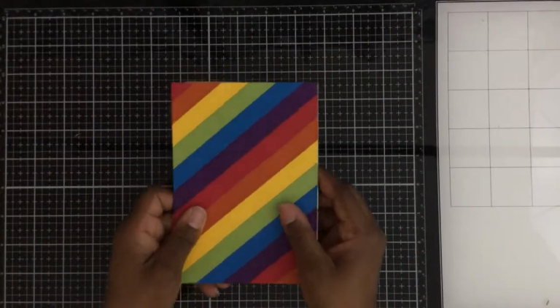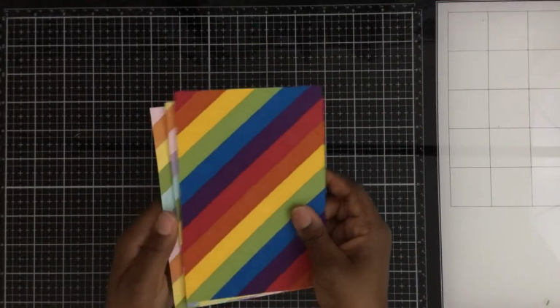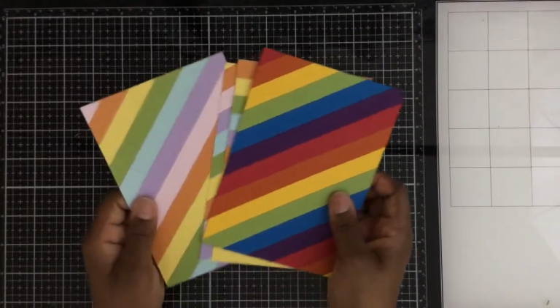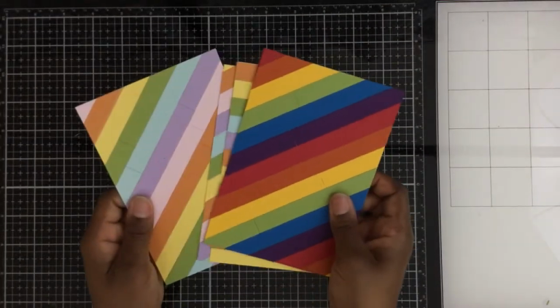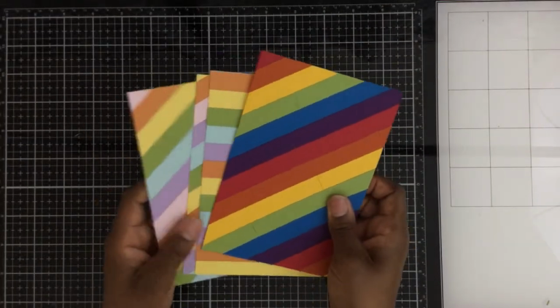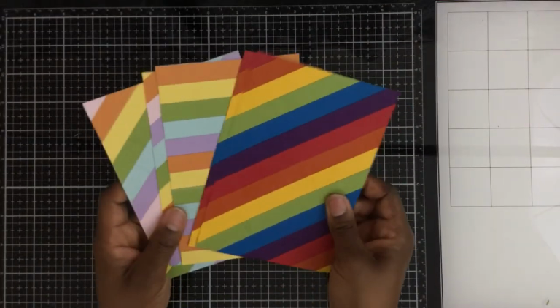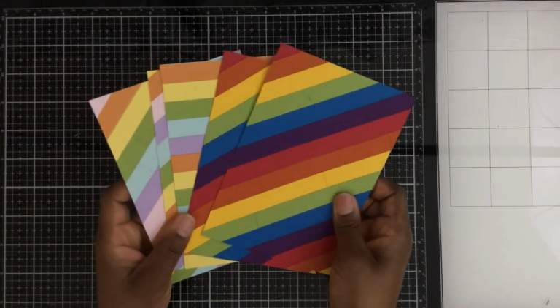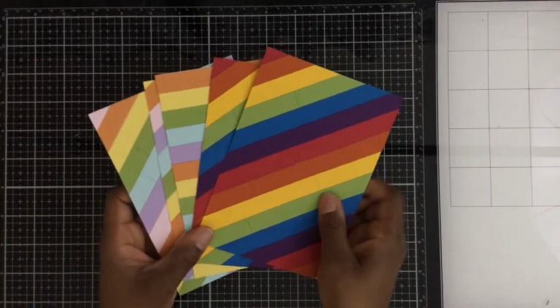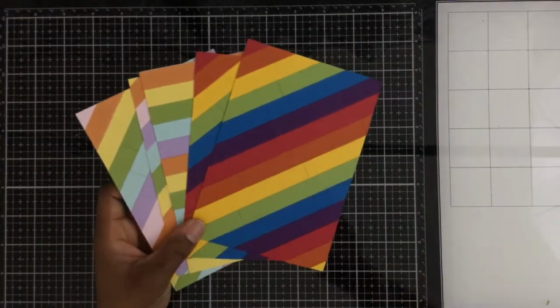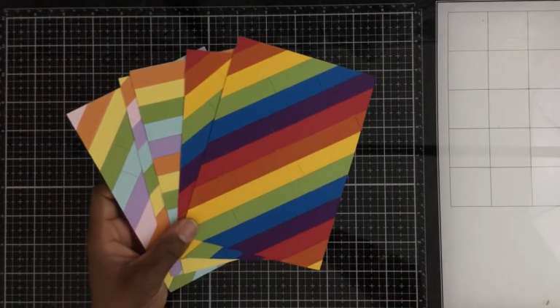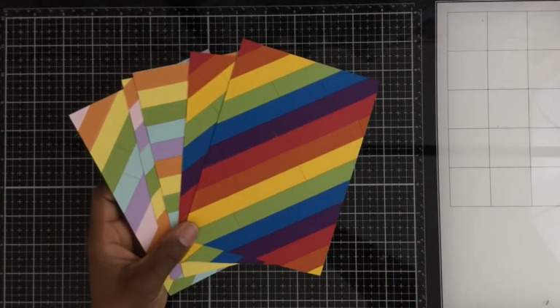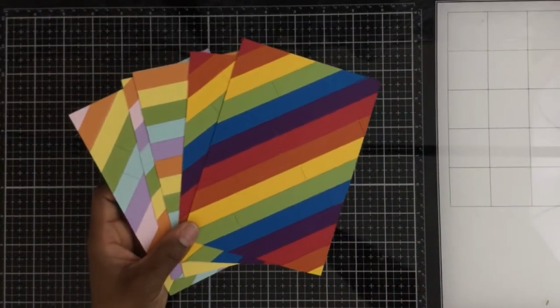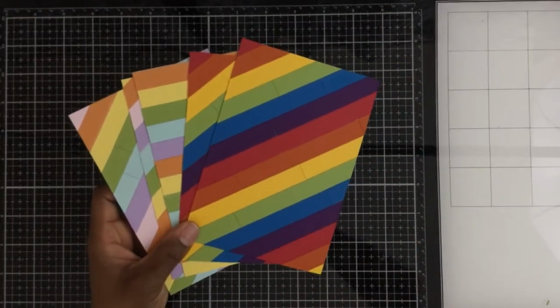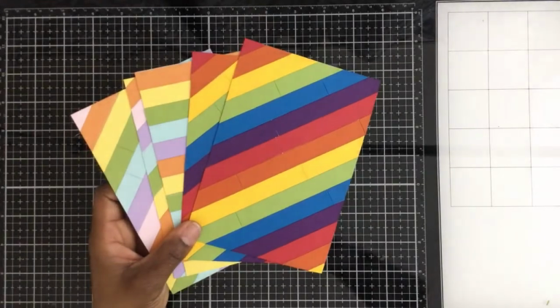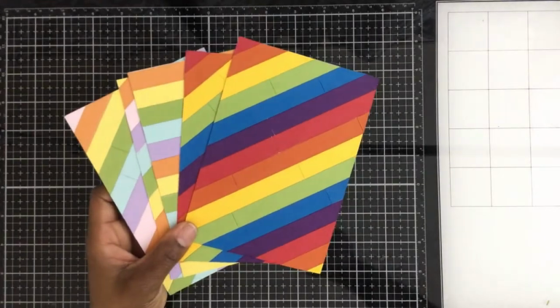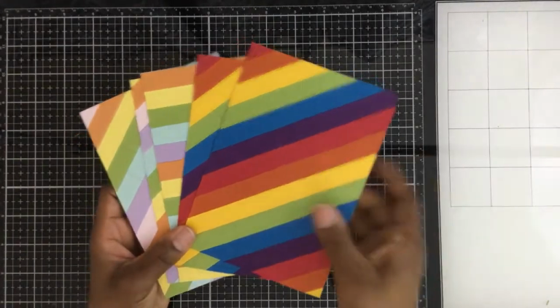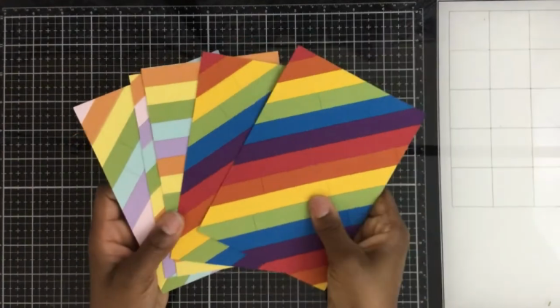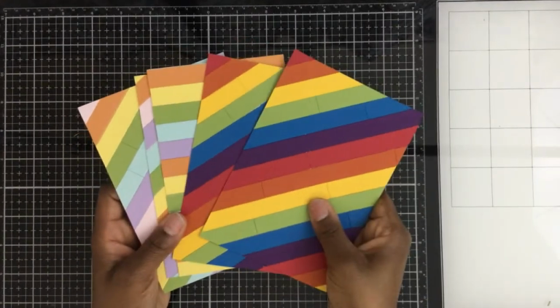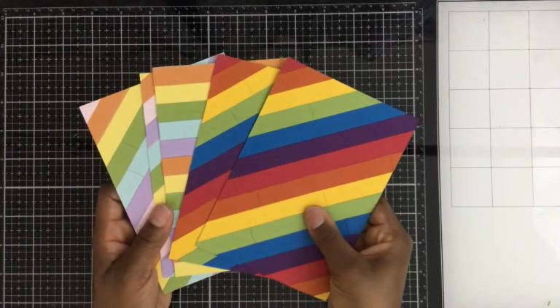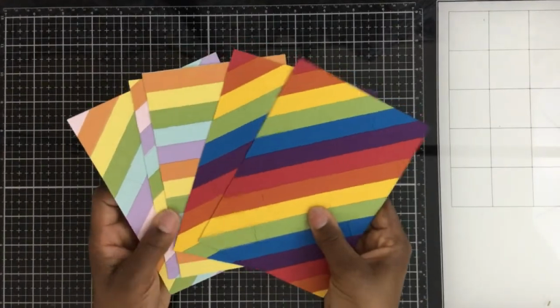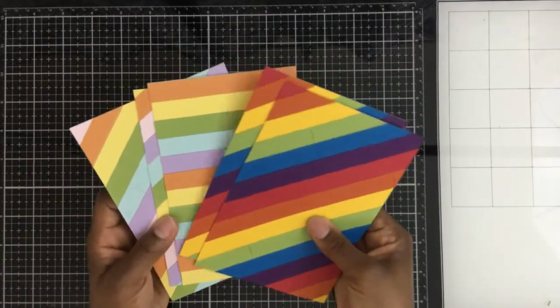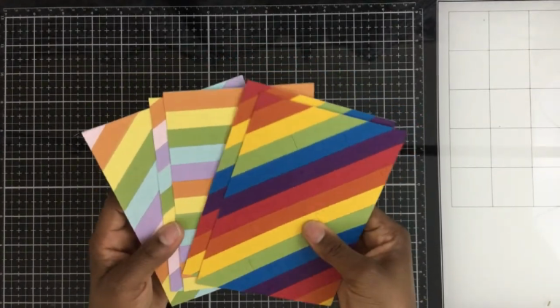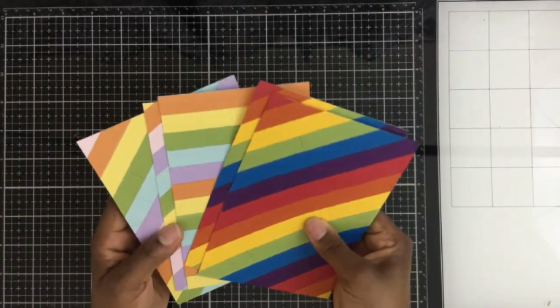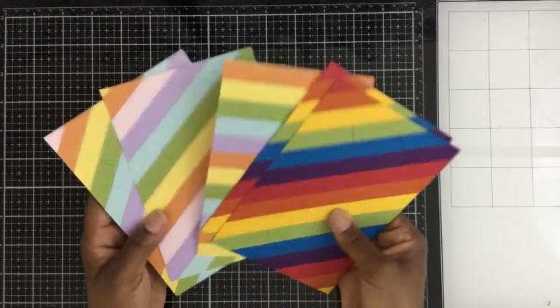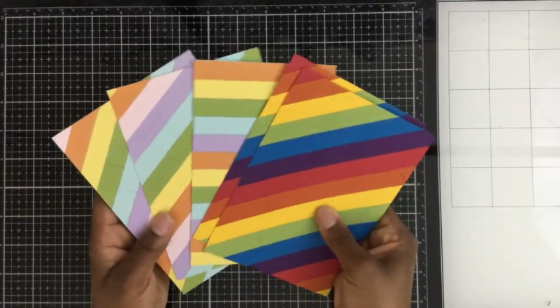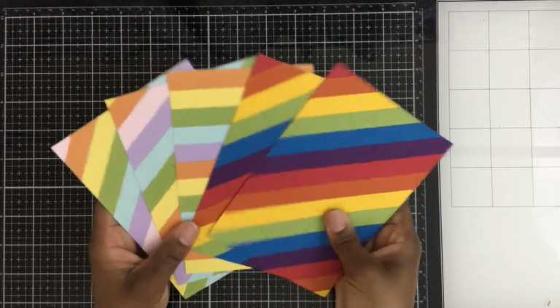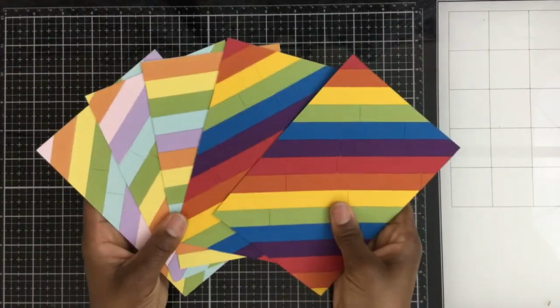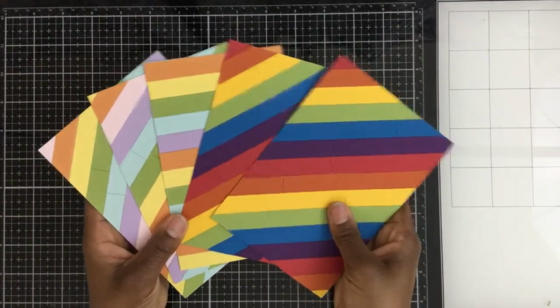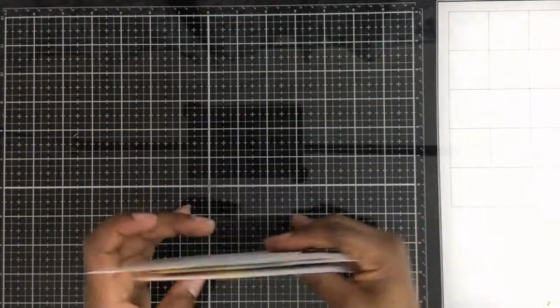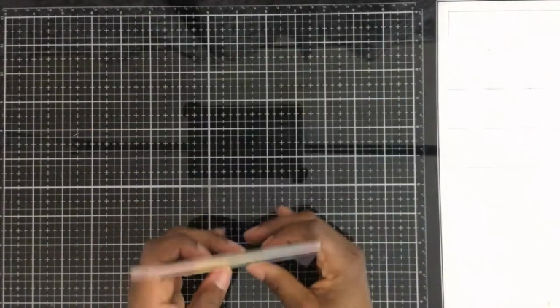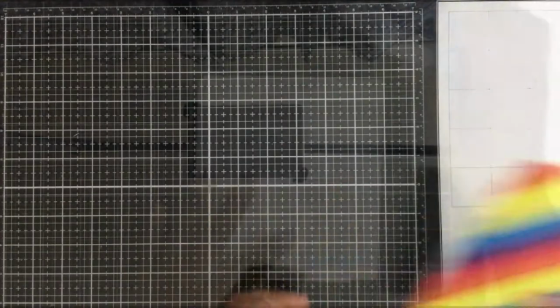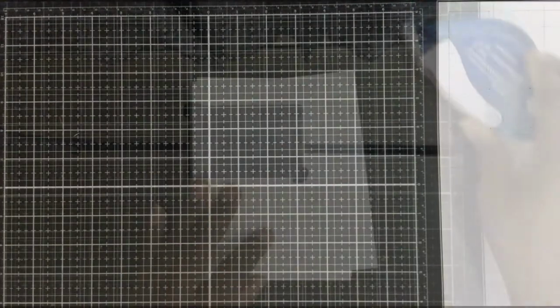So you can see these are all of the different backgrounds that I've made. I made five different backgrounds, and I'm going to show you how I made them — I'm going to make another one.